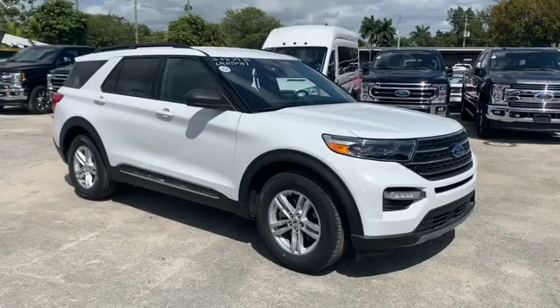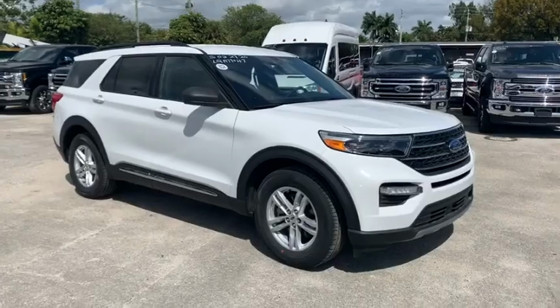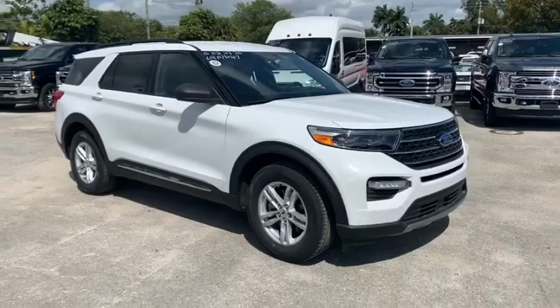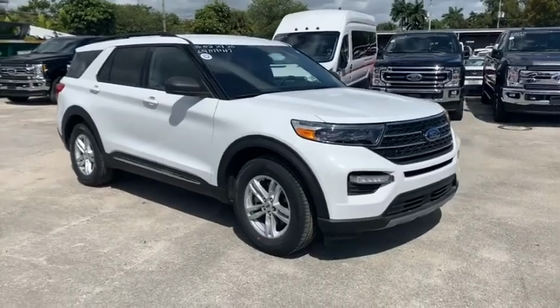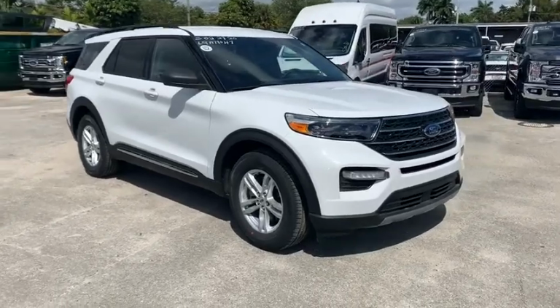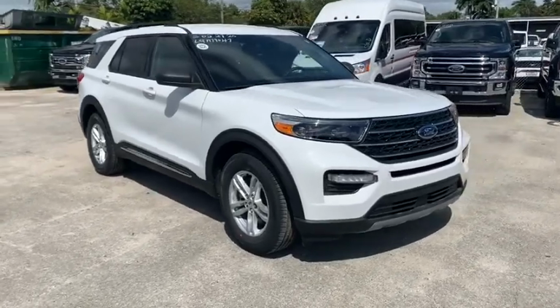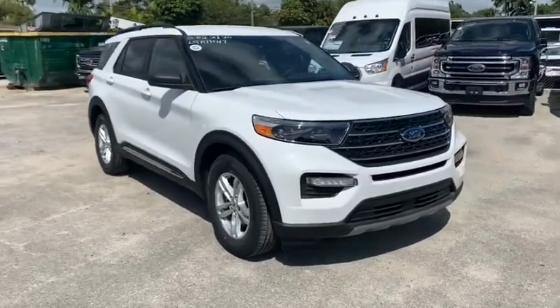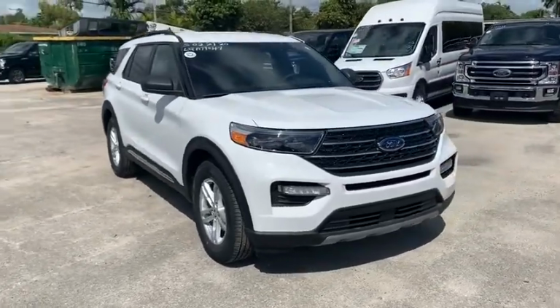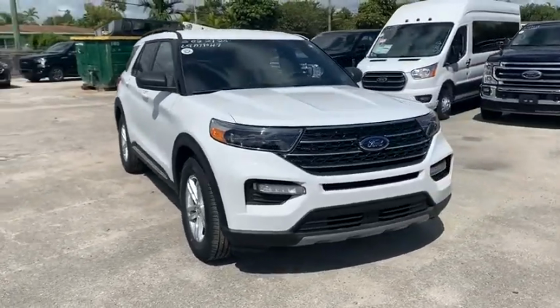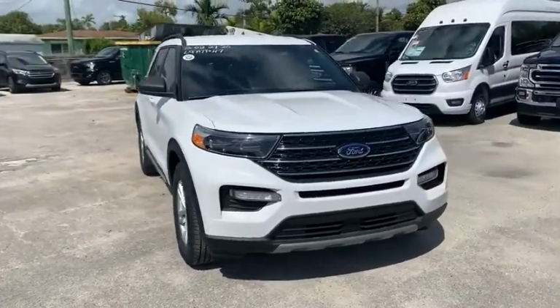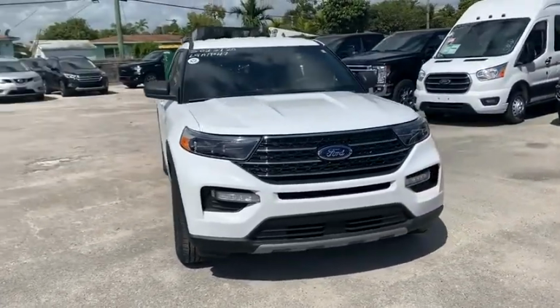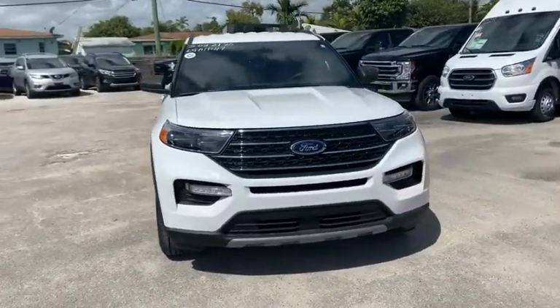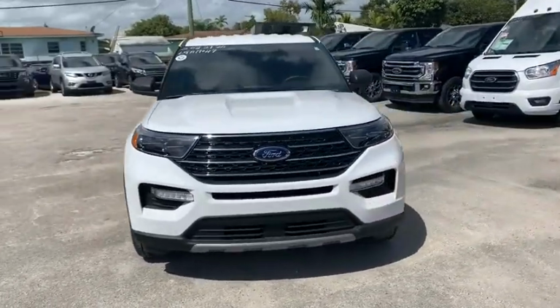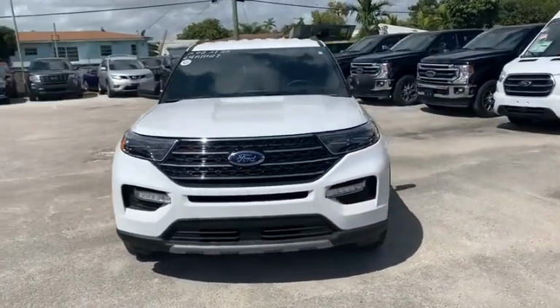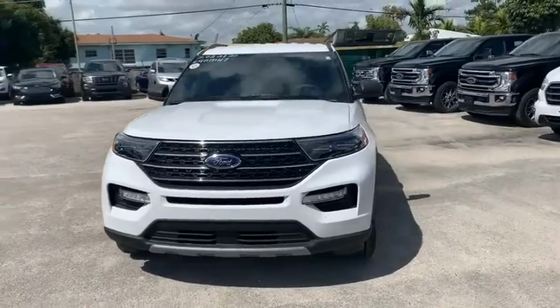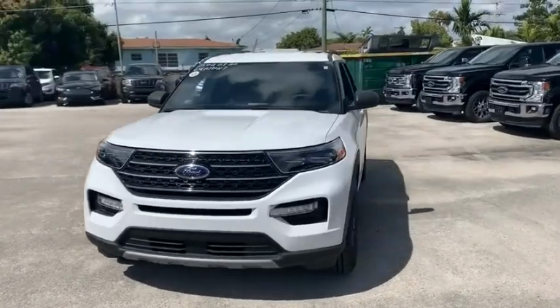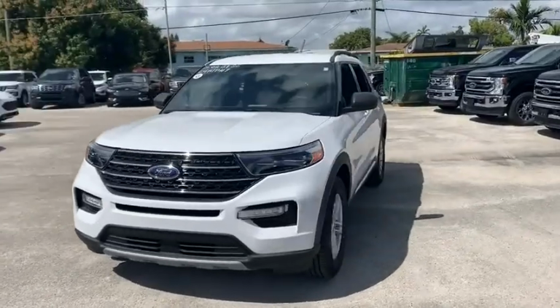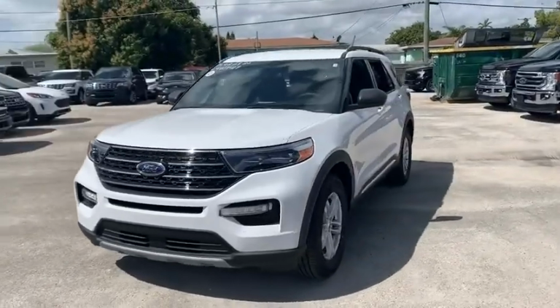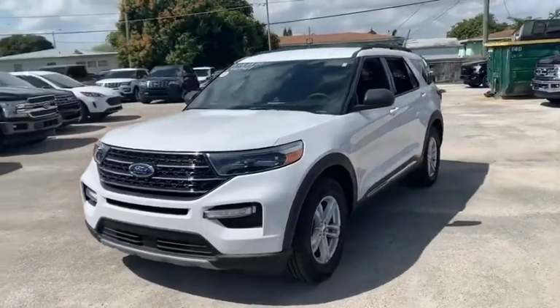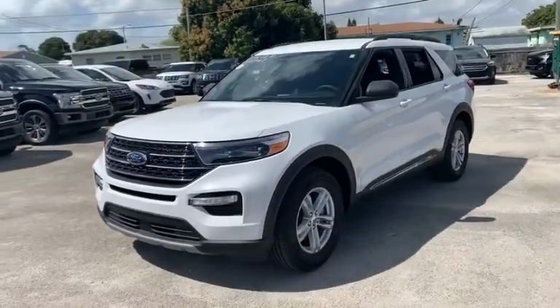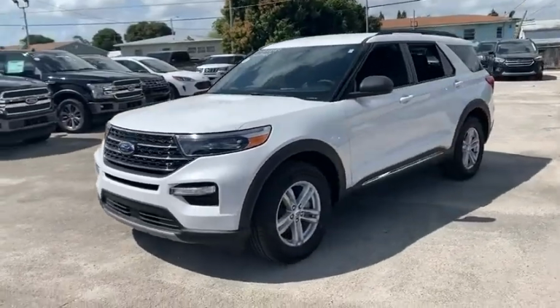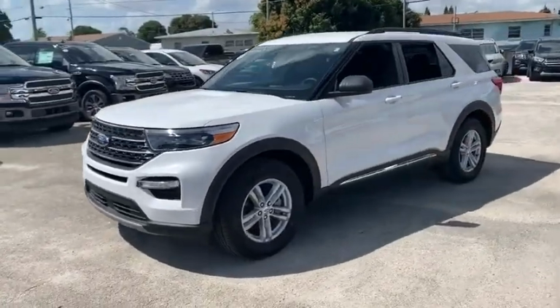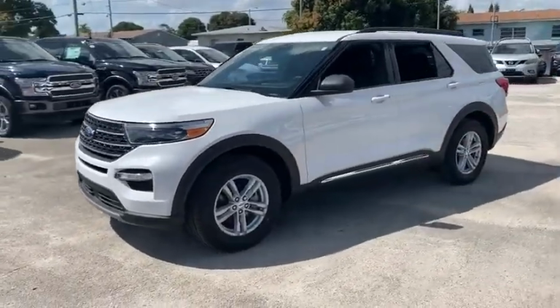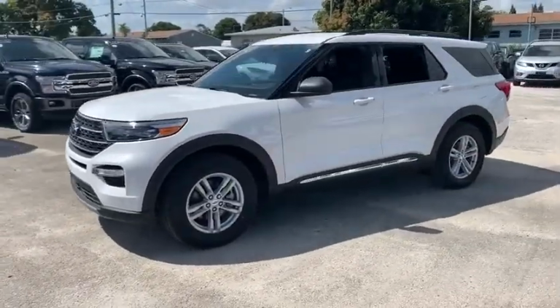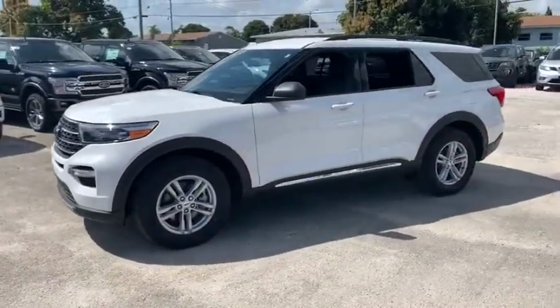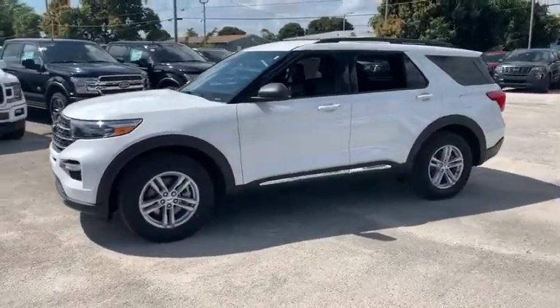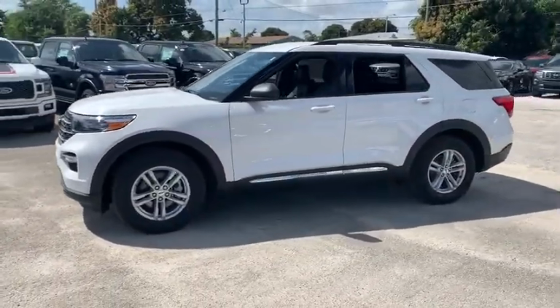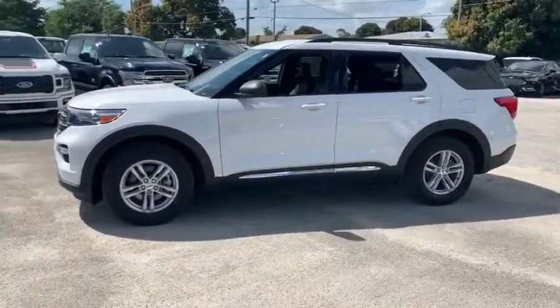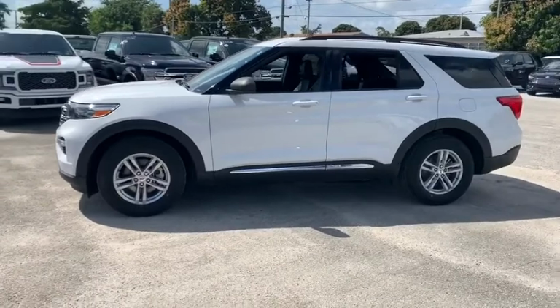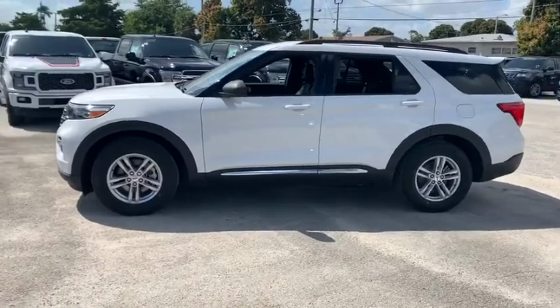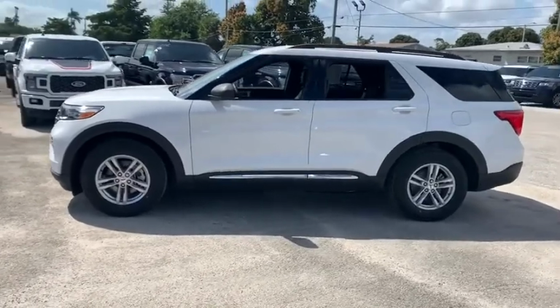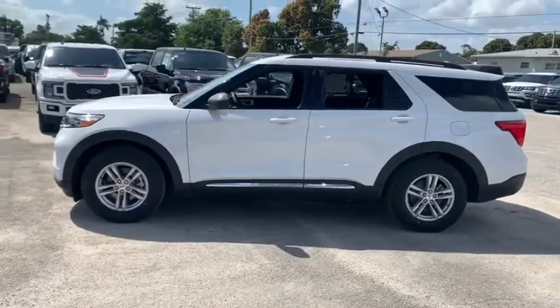Take a ride in the 2020 Ford Explorer. You've got a lot of capabilities to call on in a Ford Explorer. Don't underestimate your choices. Here are some of this vehicle's great options.